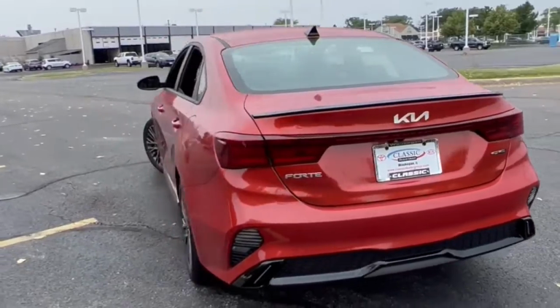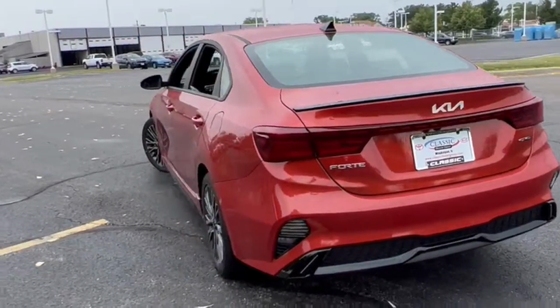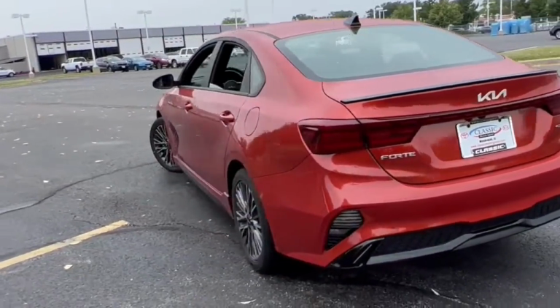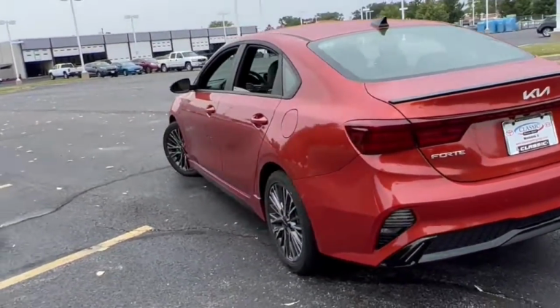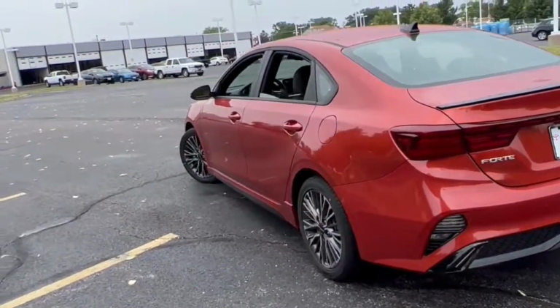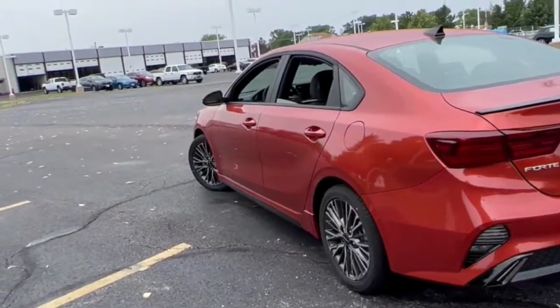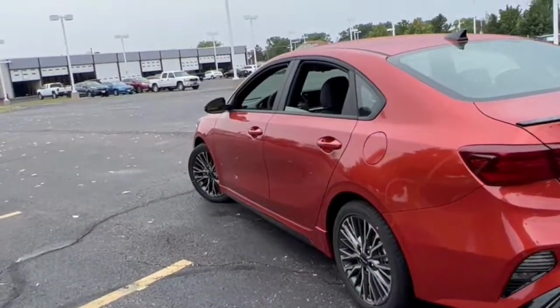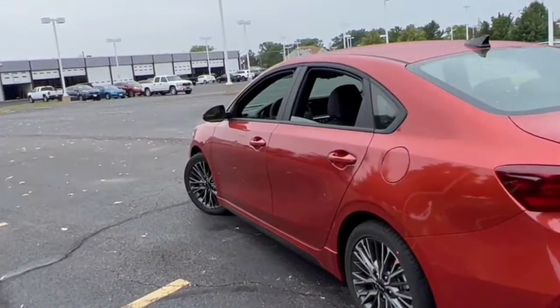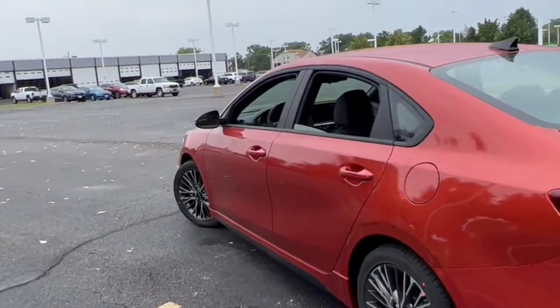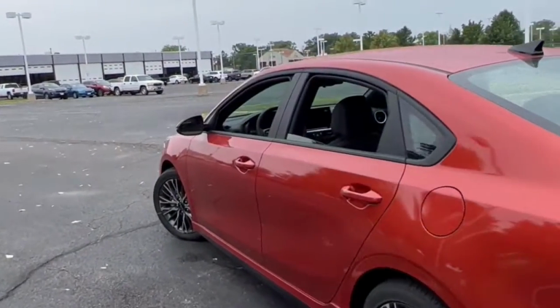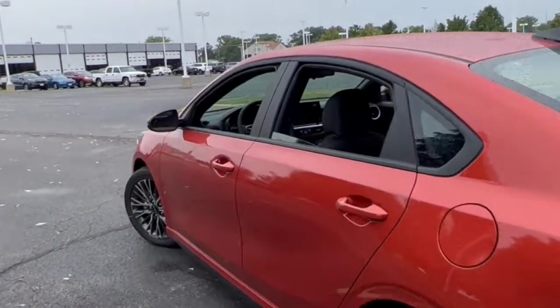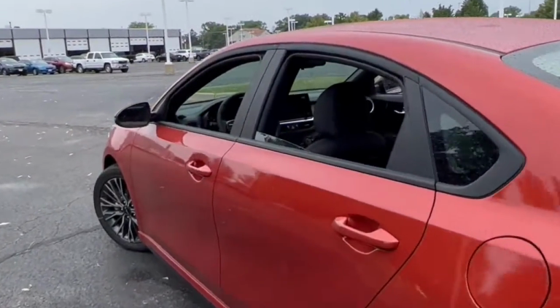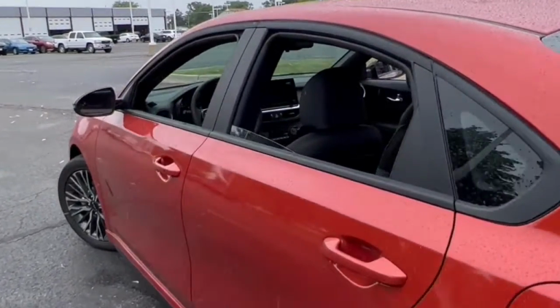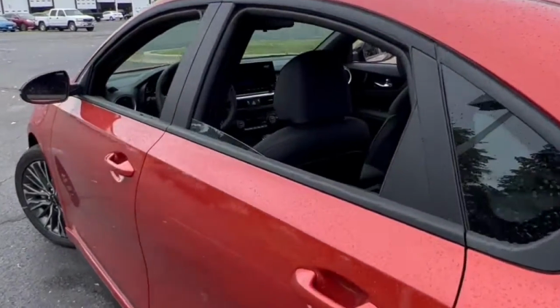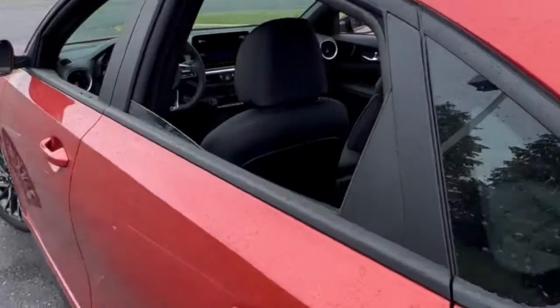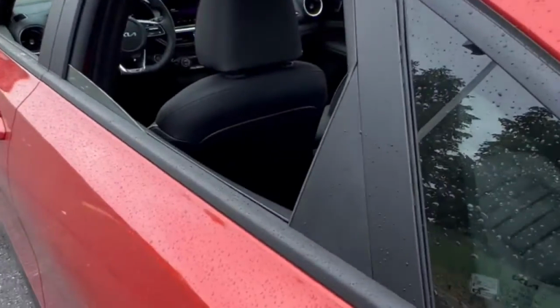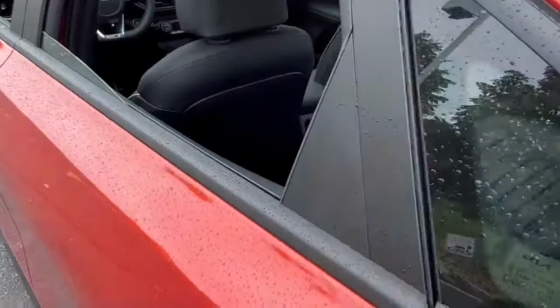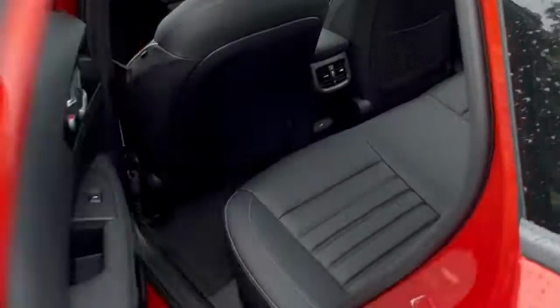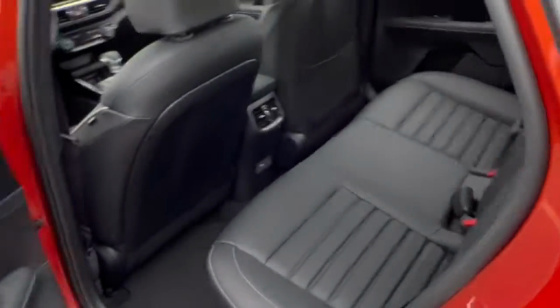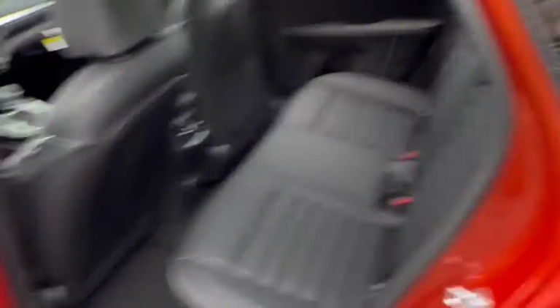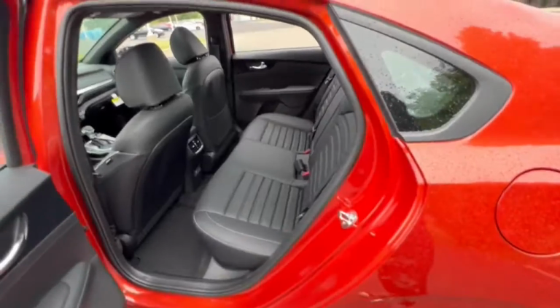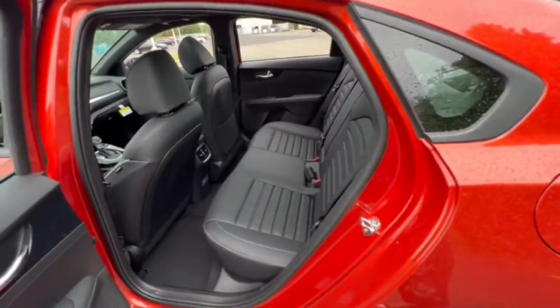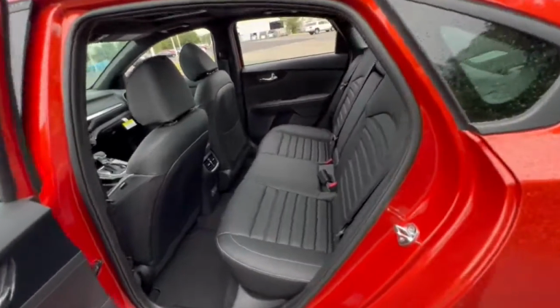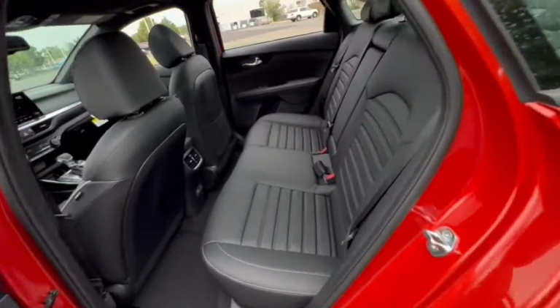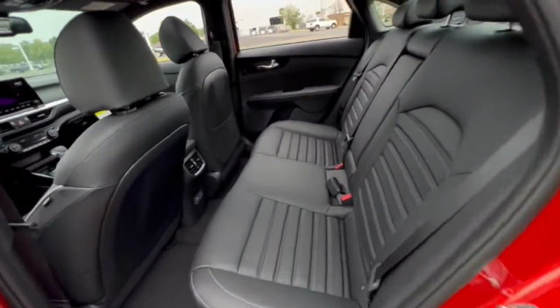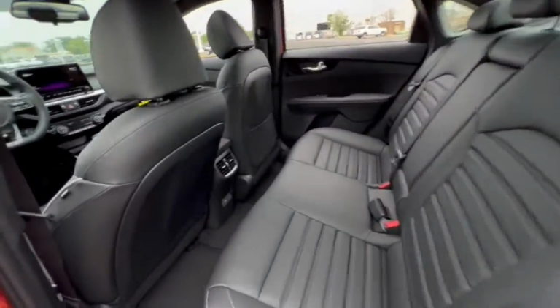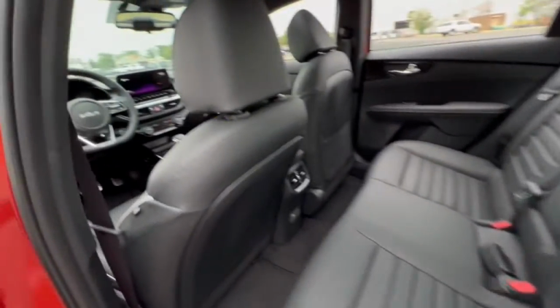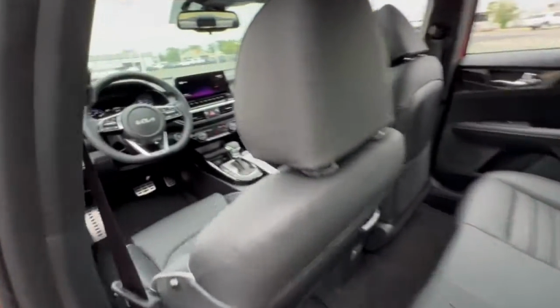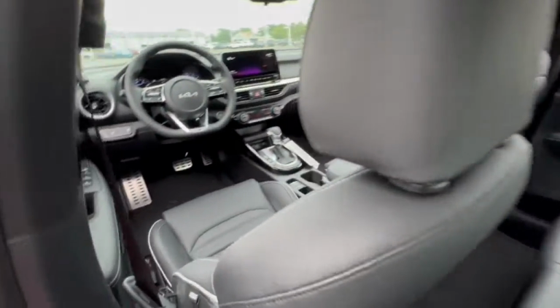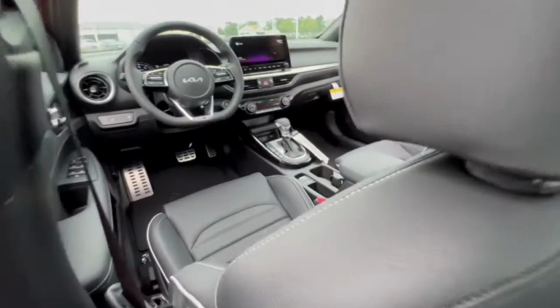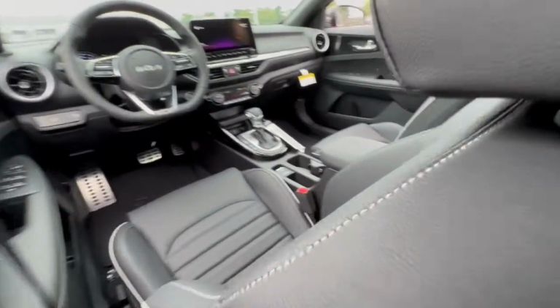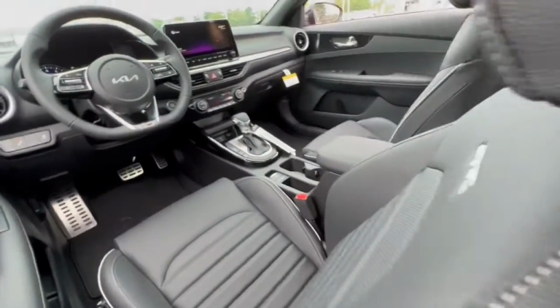Don't settle for boring when you could have exhilarating. Get into this refined and spirited Forte. Our team will give you an outstanding test drive experience. Stop in today.